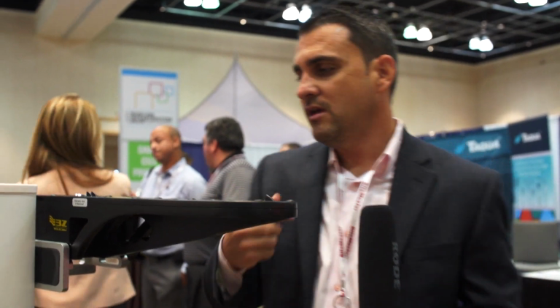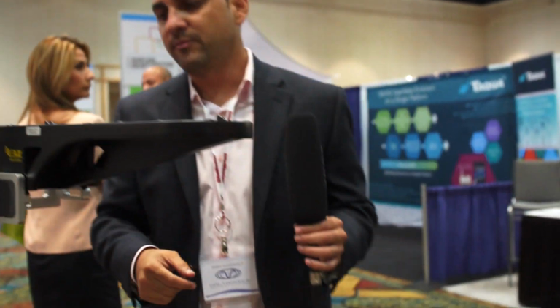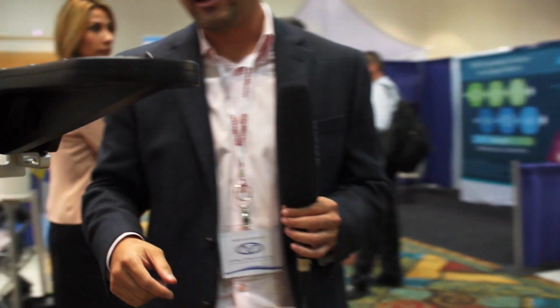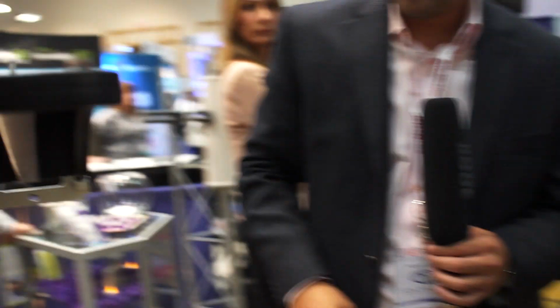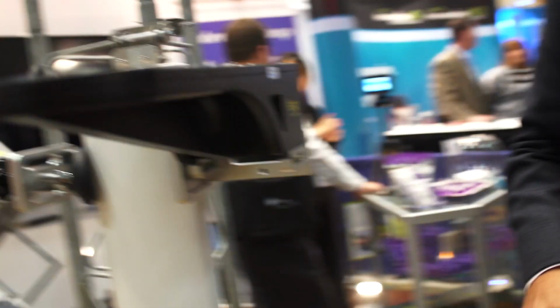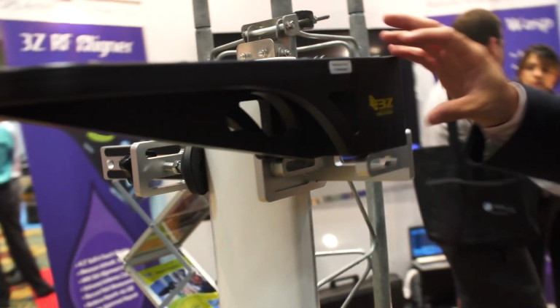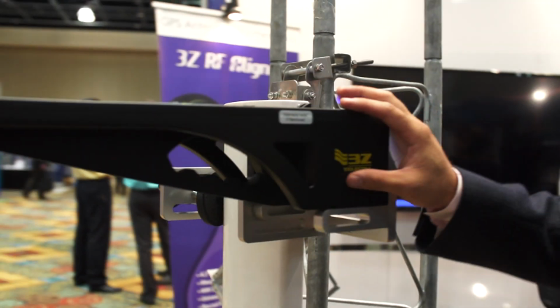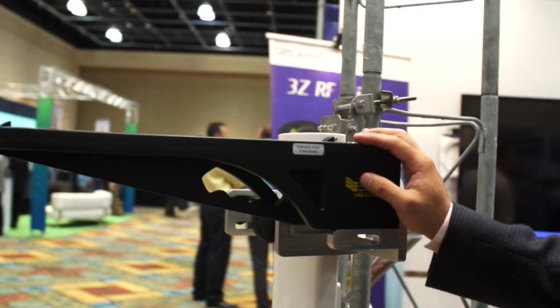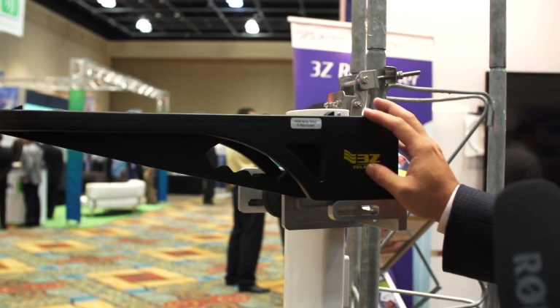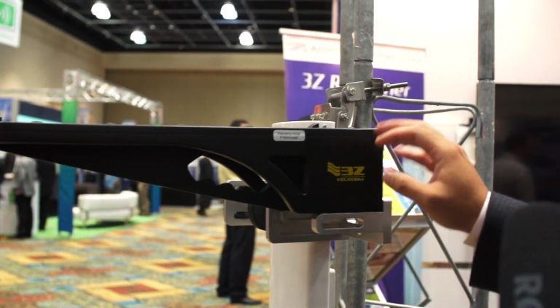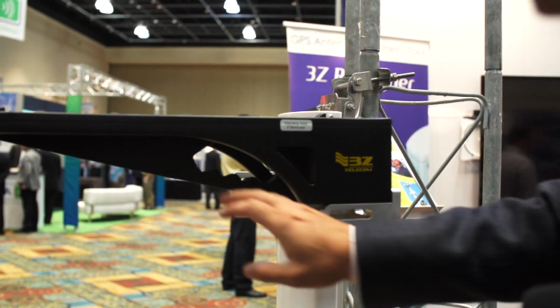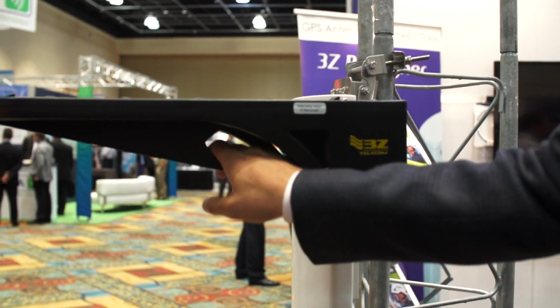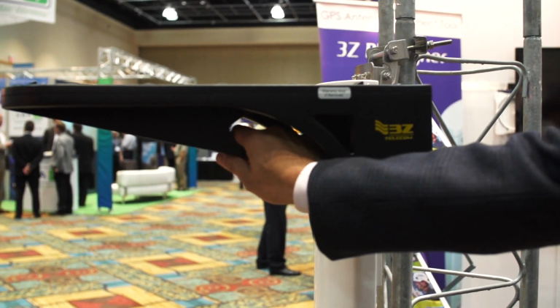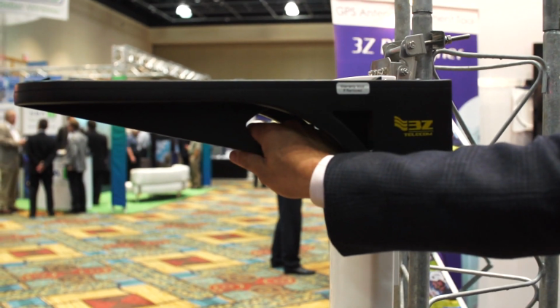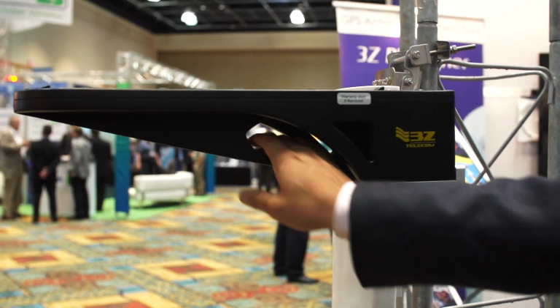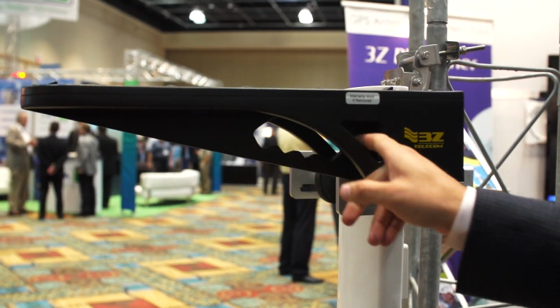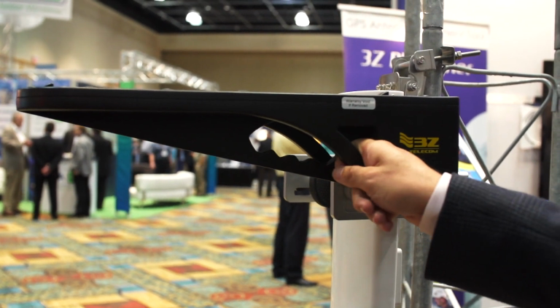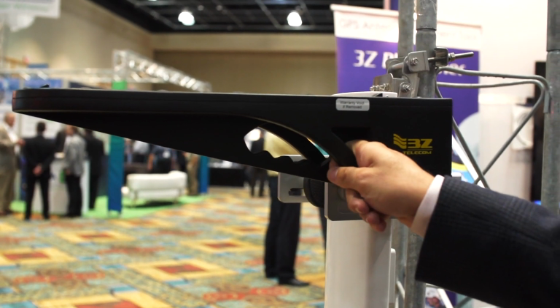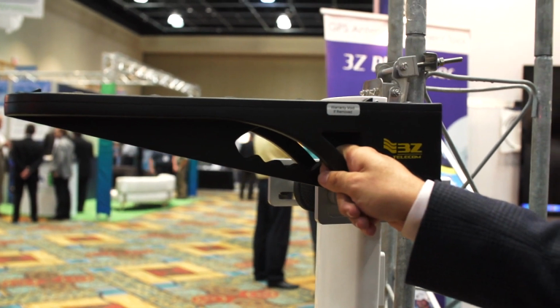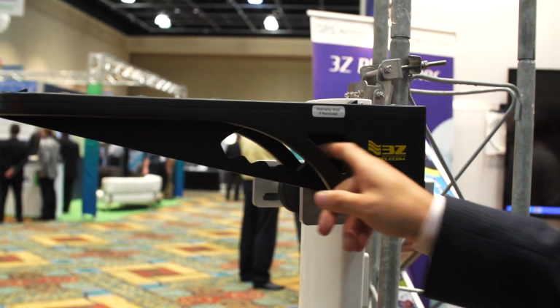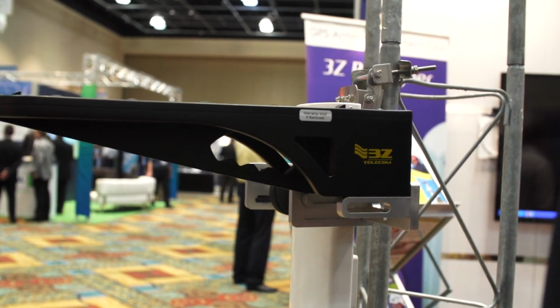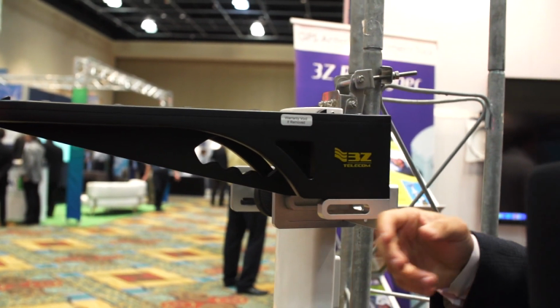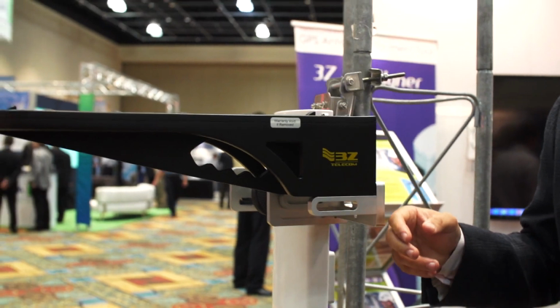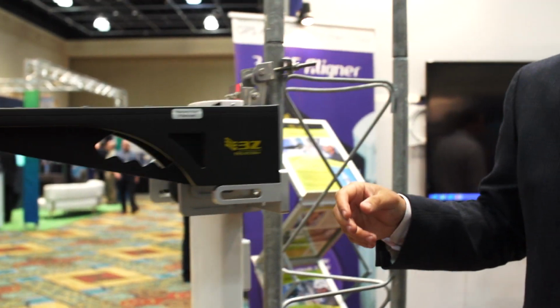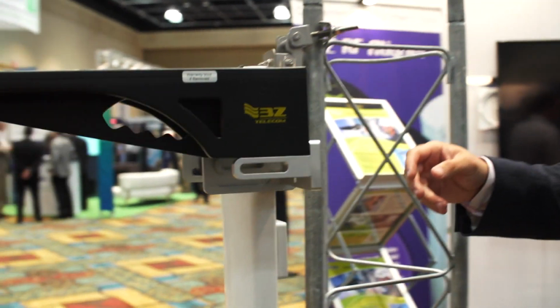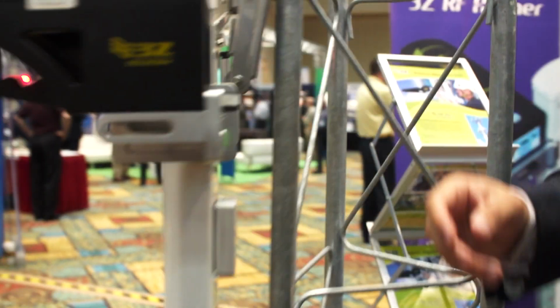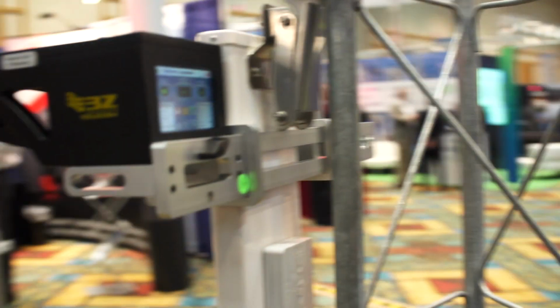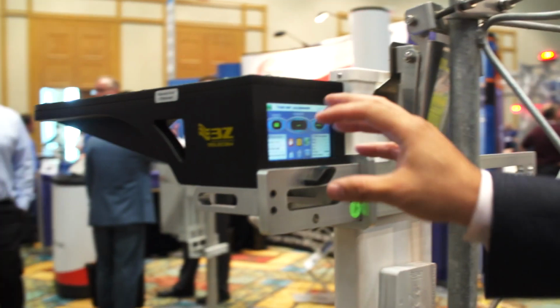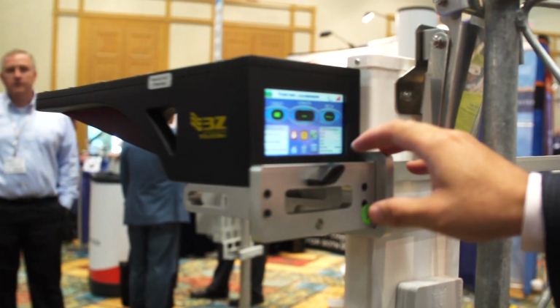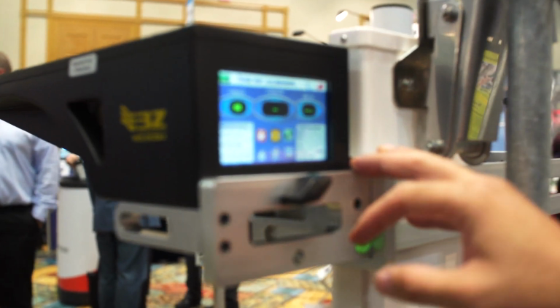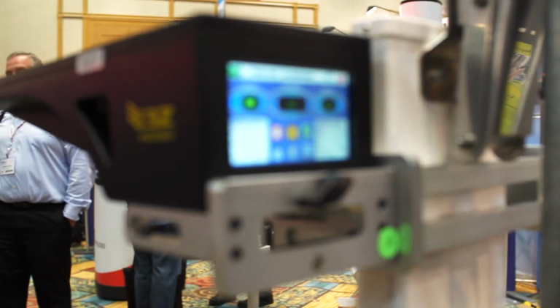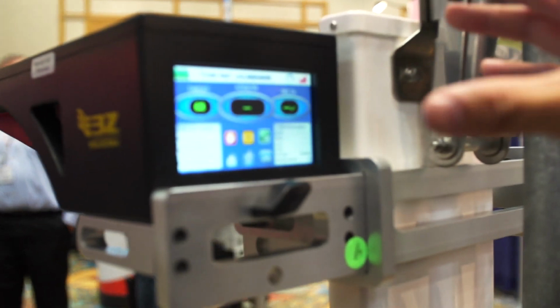Coming to this side, some special features of our device: we have a nice handle, and we have a place to tie off the device so you don't drop it. On the back, we have a screen so everything is in one unit.